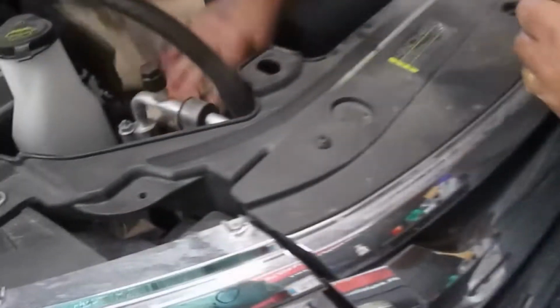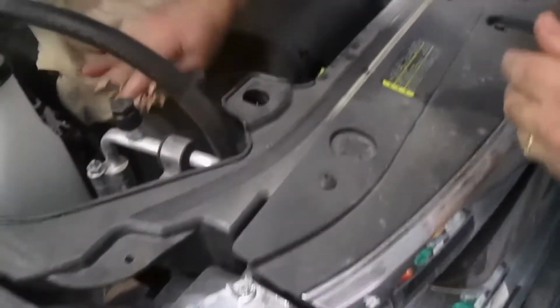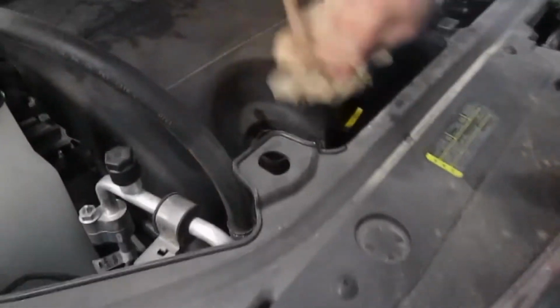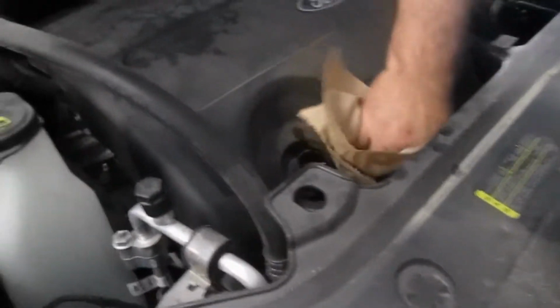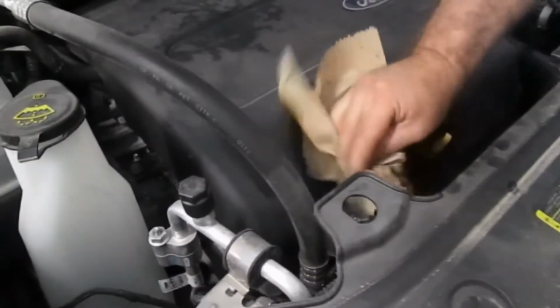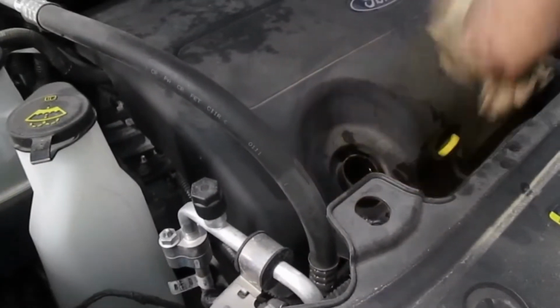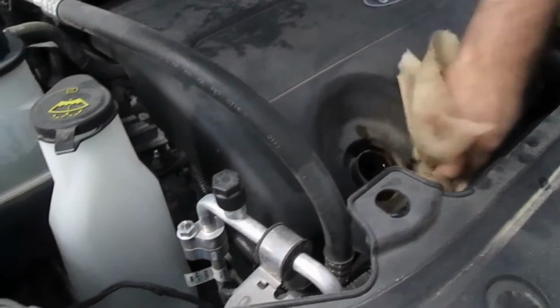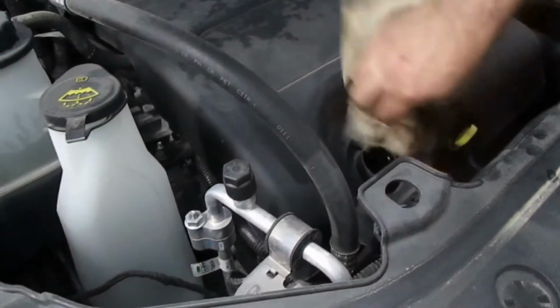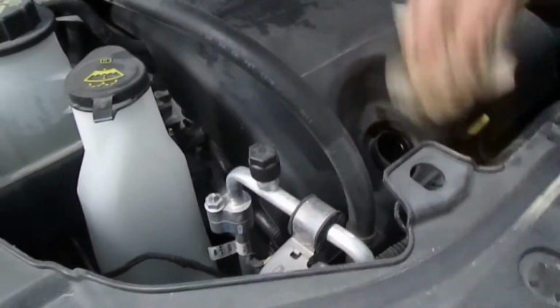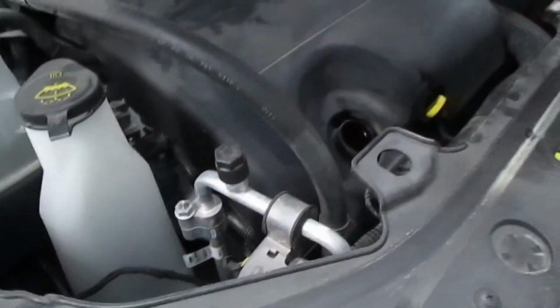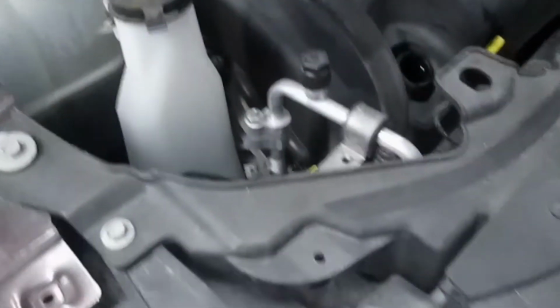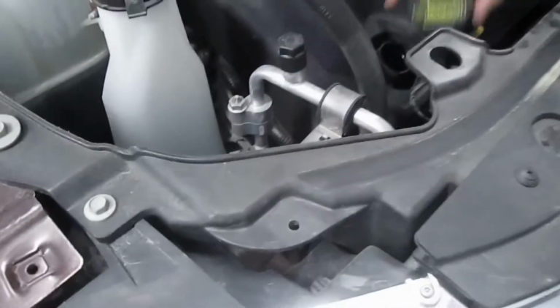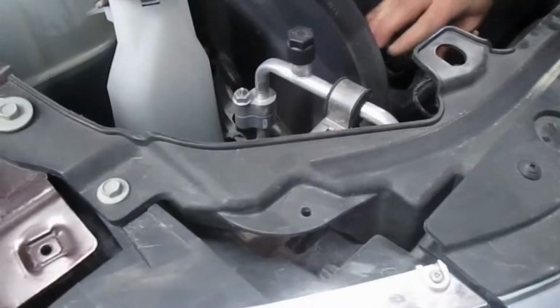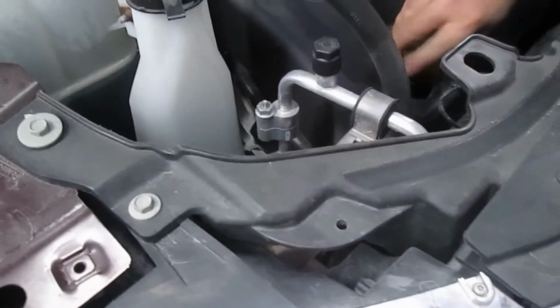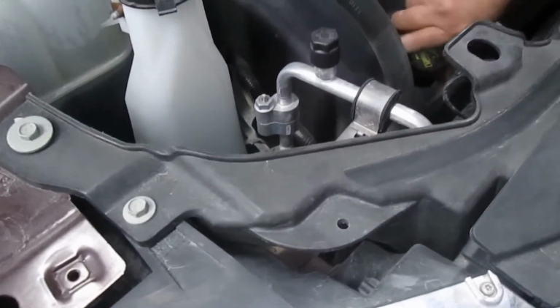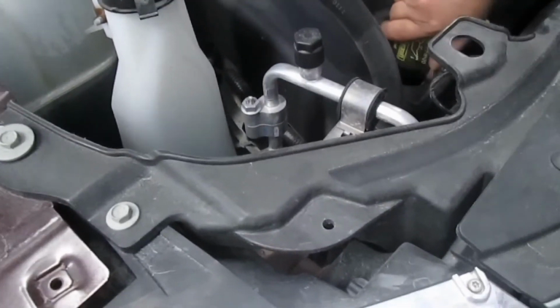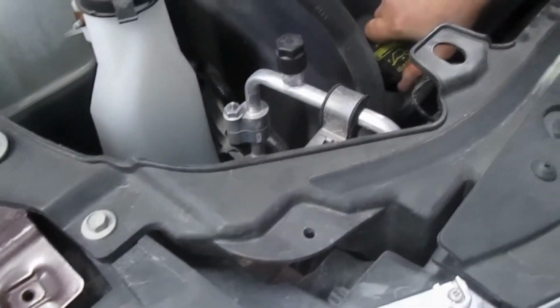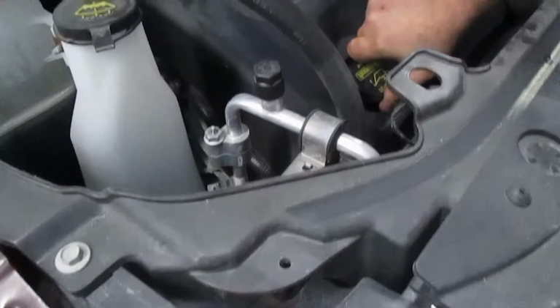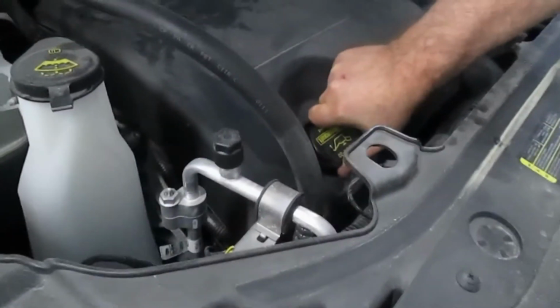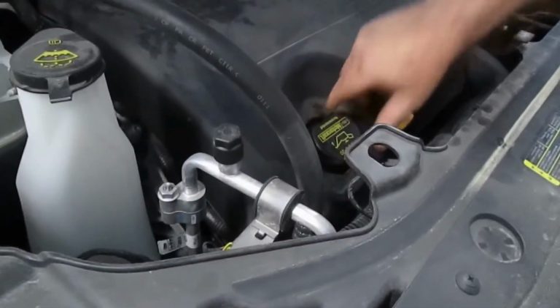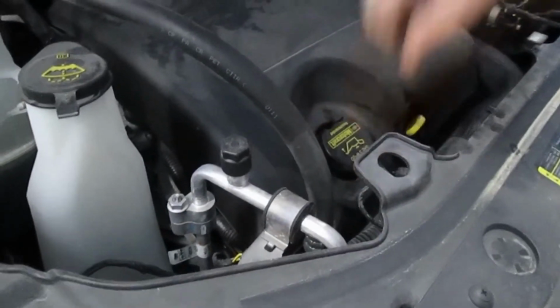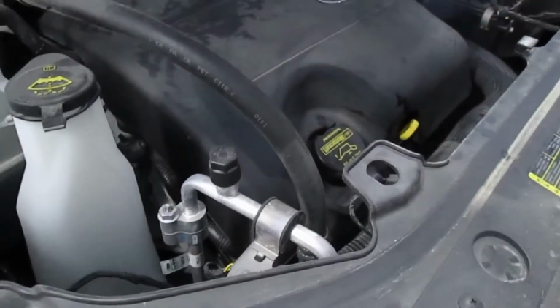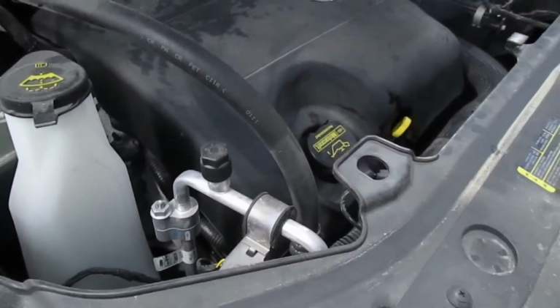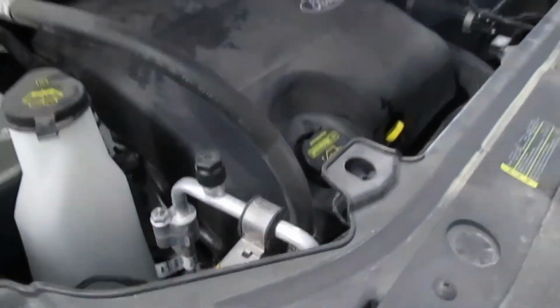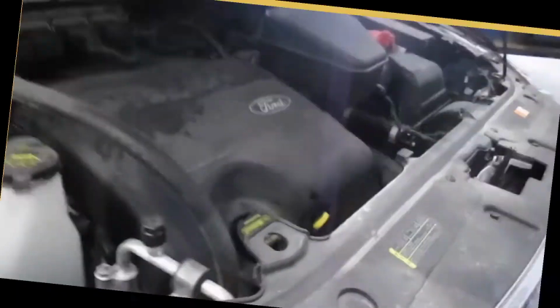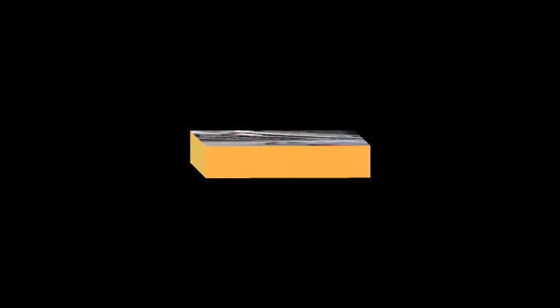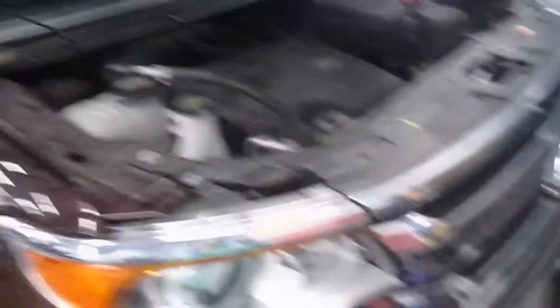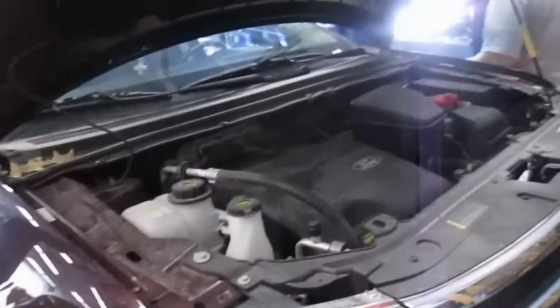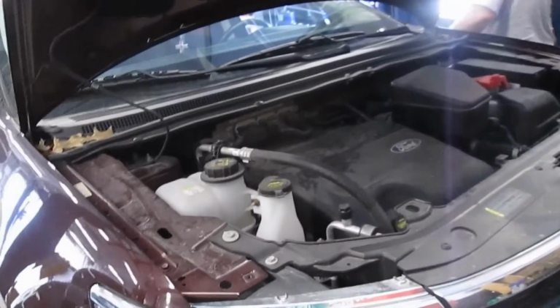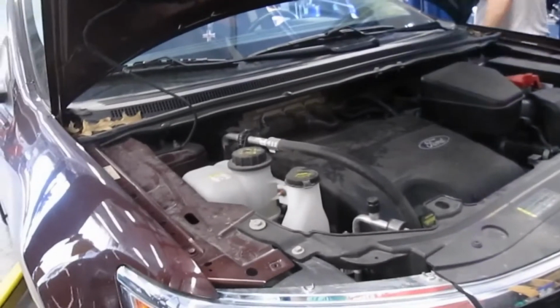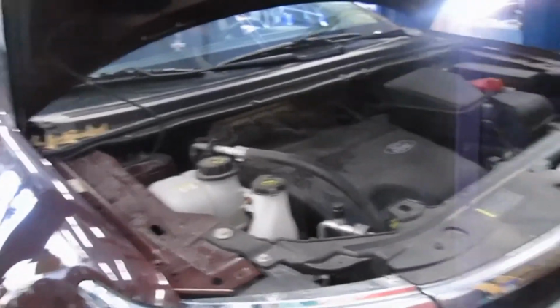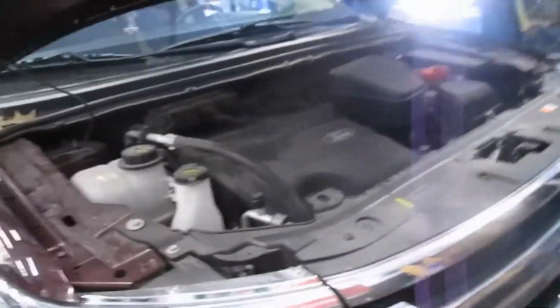Clean everything up here — made a little bit of a mess. We'll go ahead and put the cap back on and start the engine. Let's see if this car is going to do it.